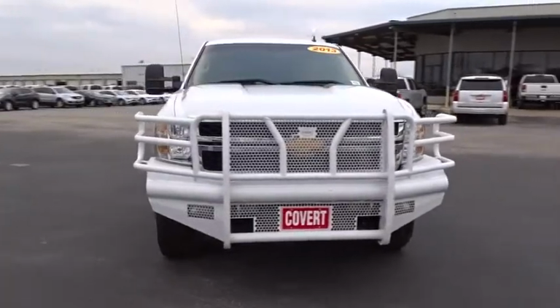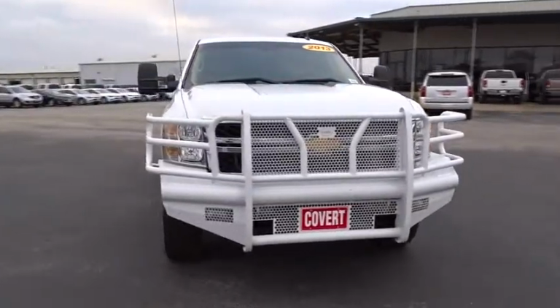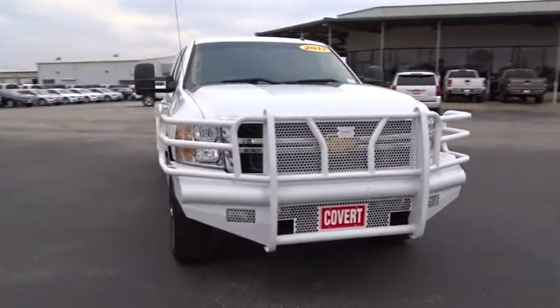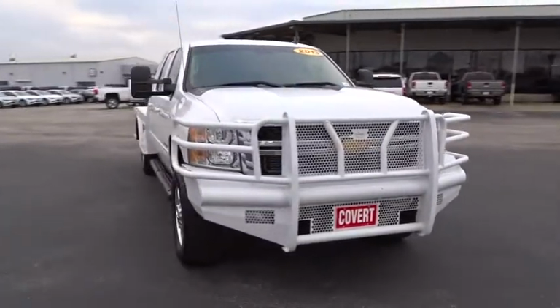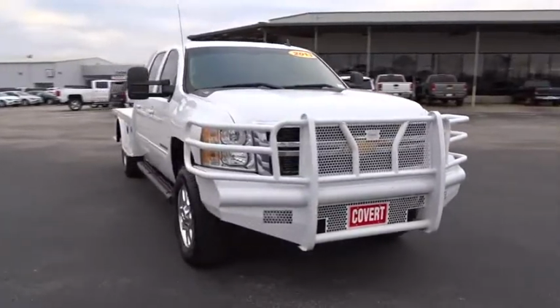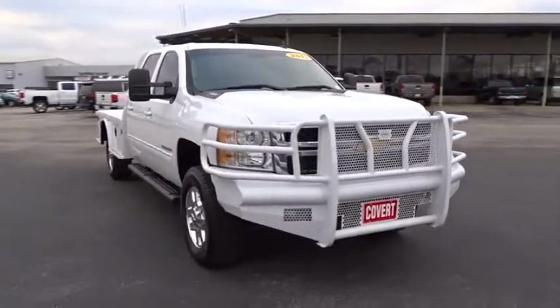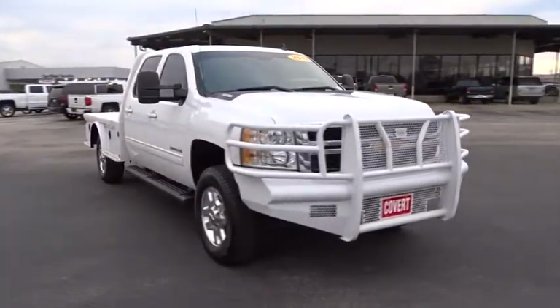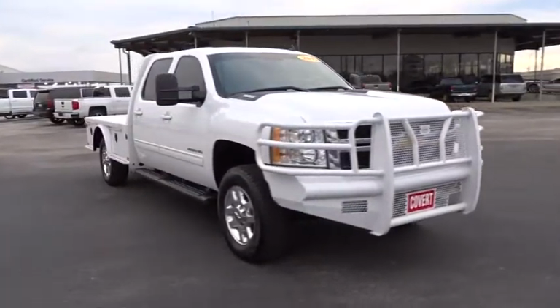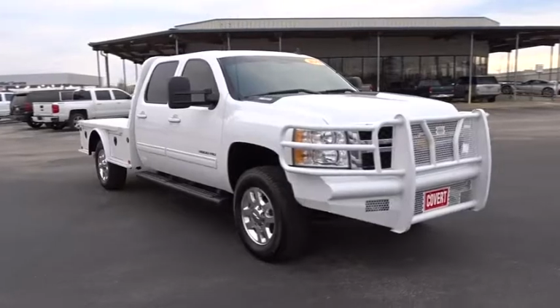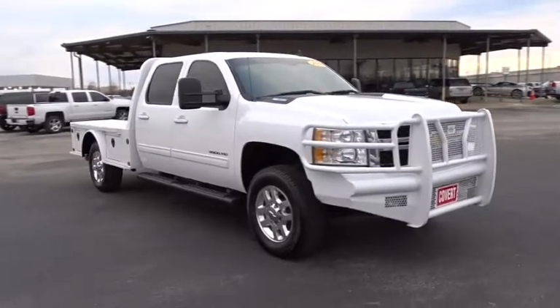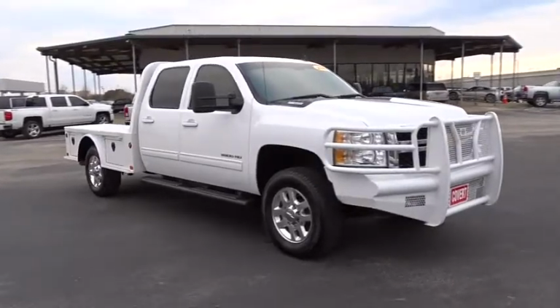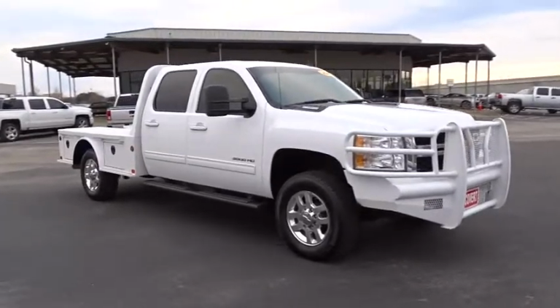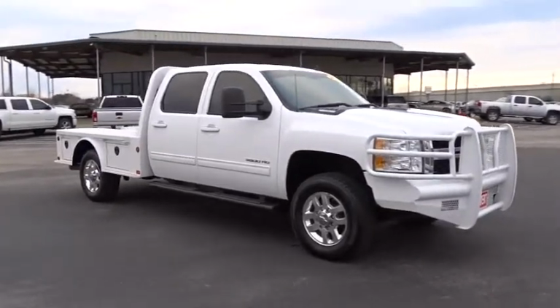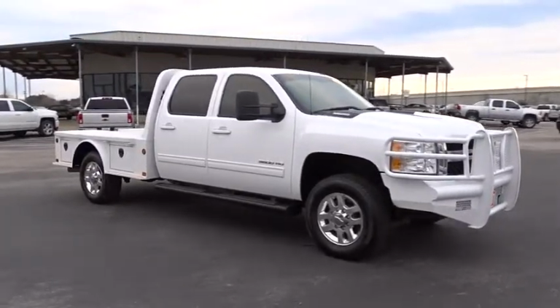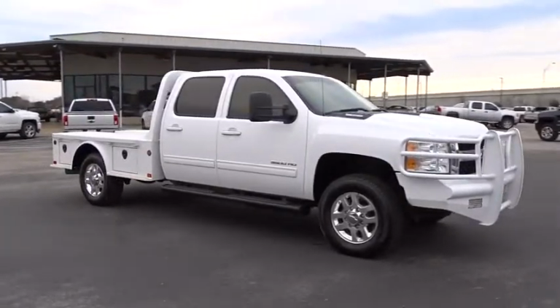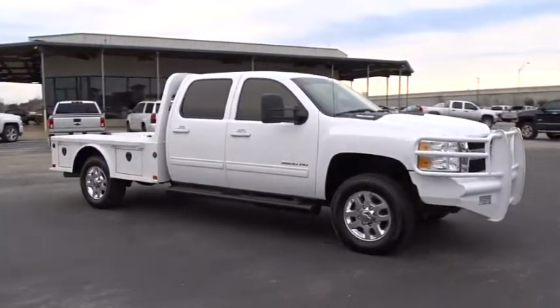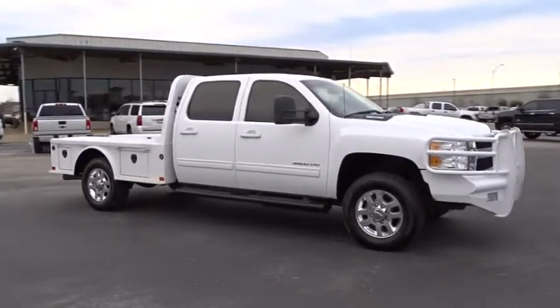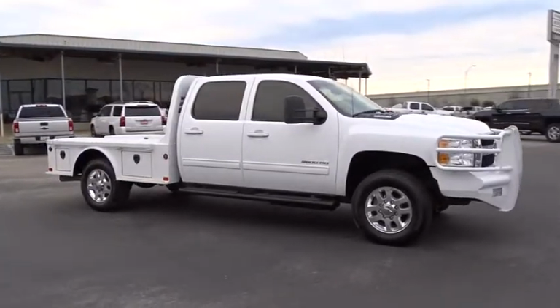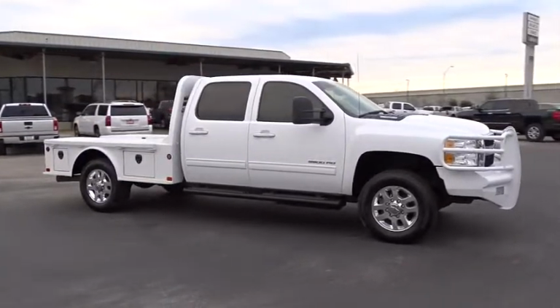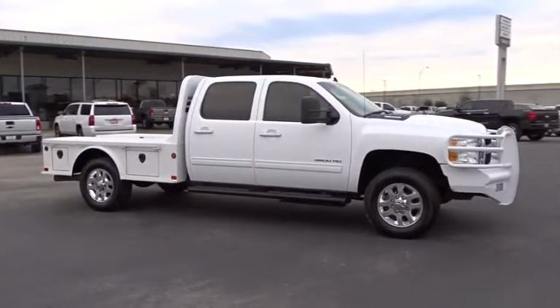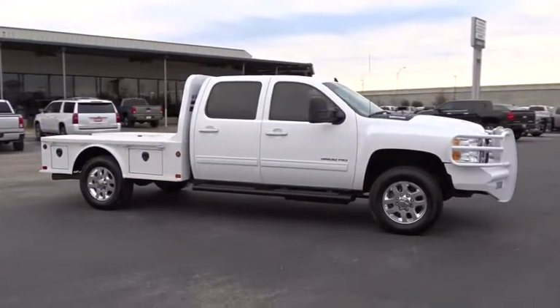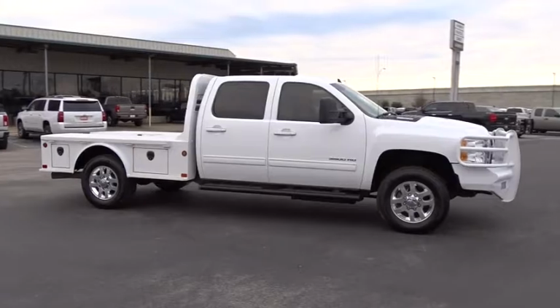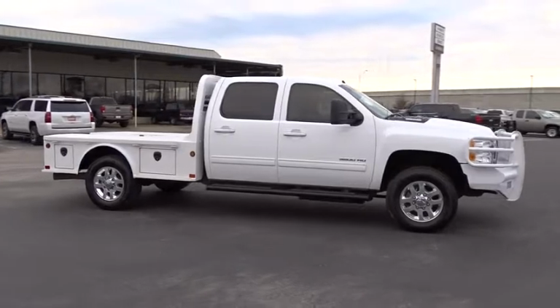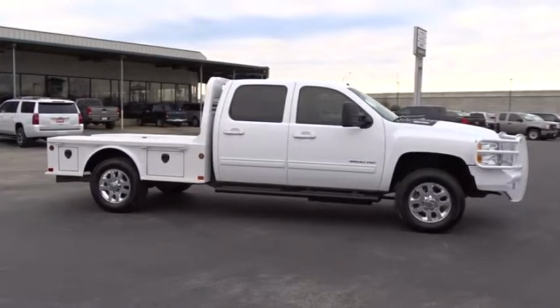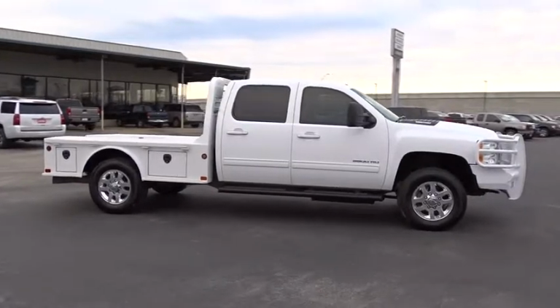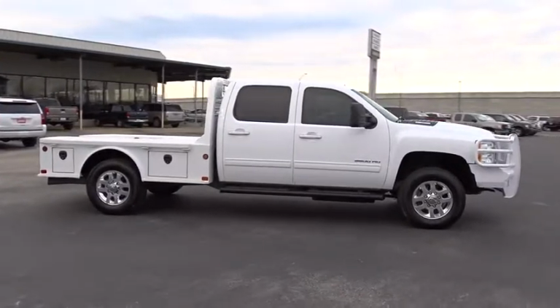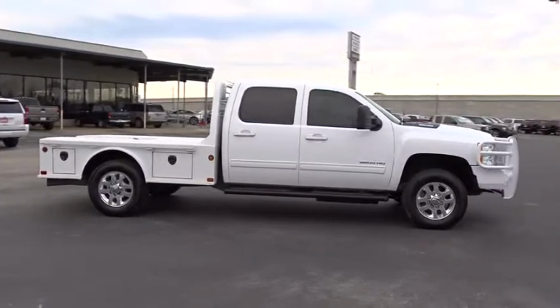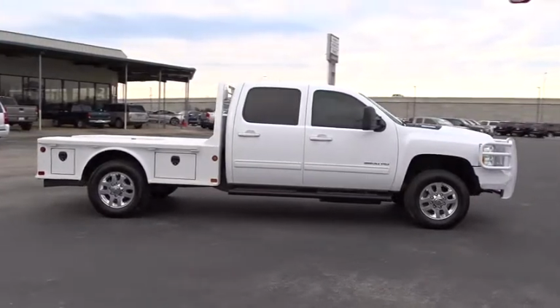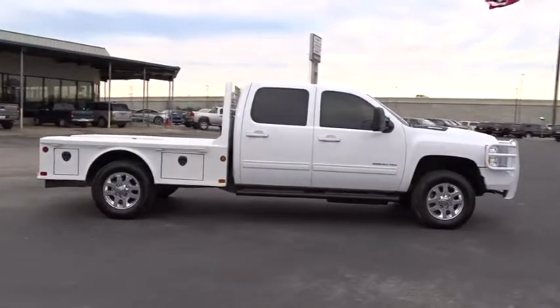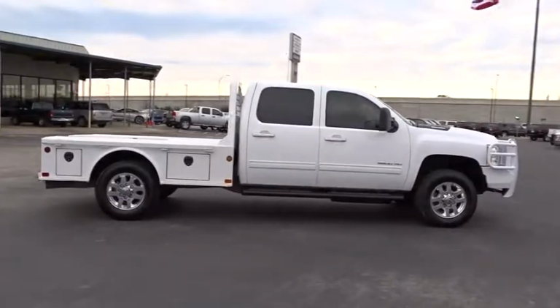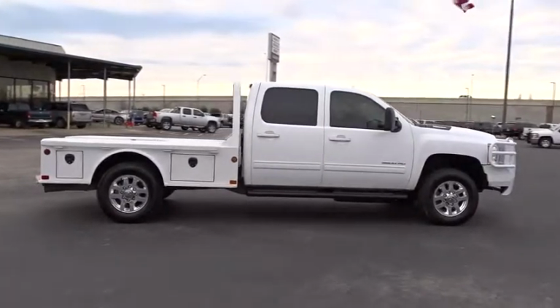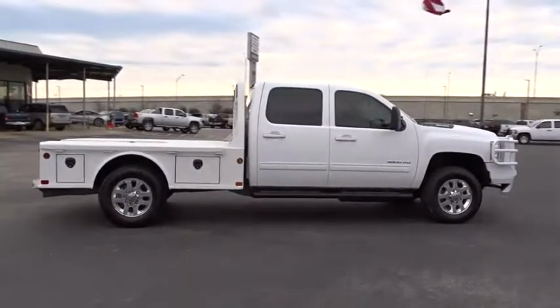This vehicle has less than 45,000 miles. Here are some of this vehicle's great options: stability control, keyless entry, remote engine start, power passenger seat, tow hitch, traction control.